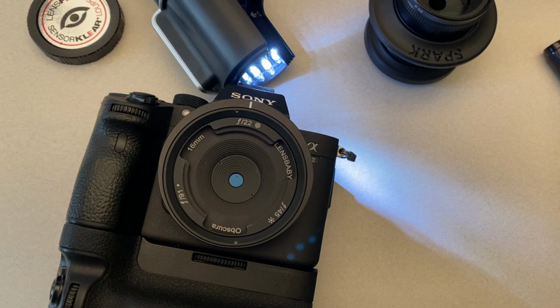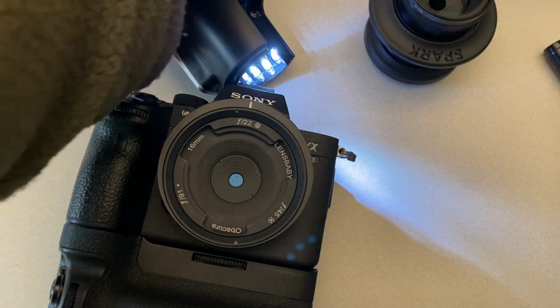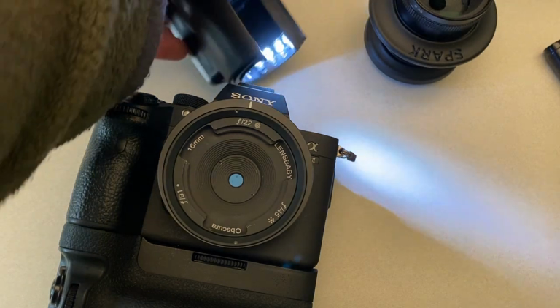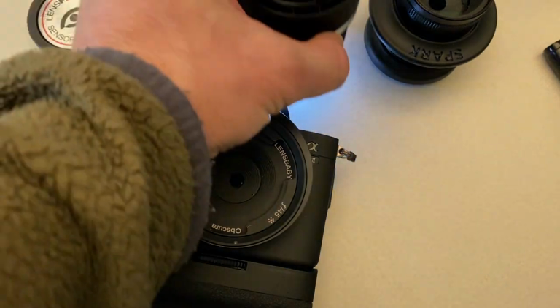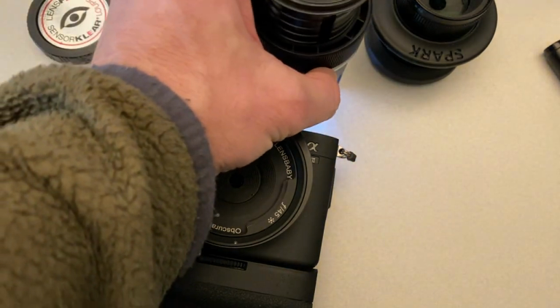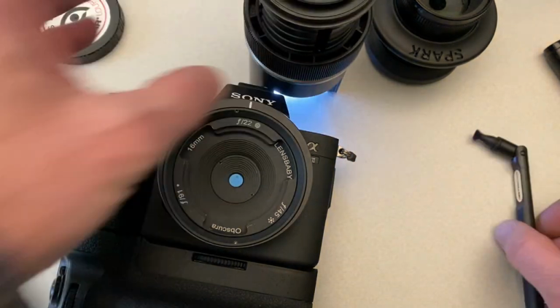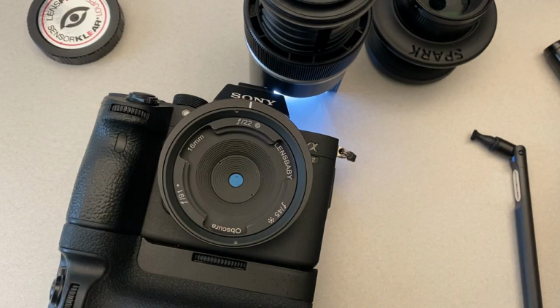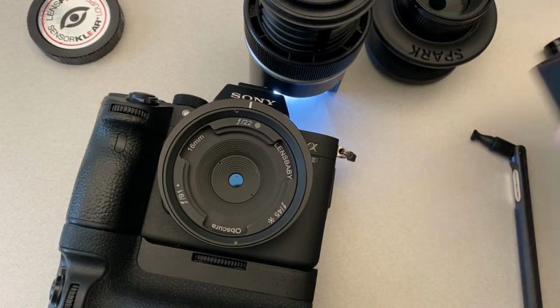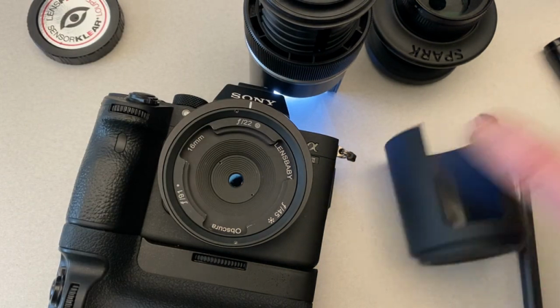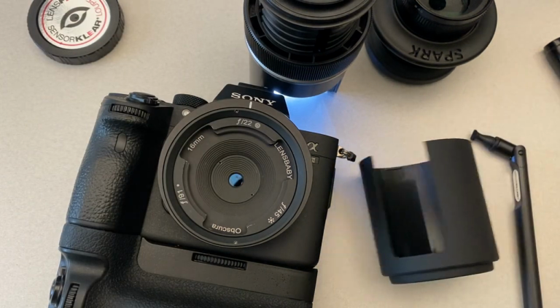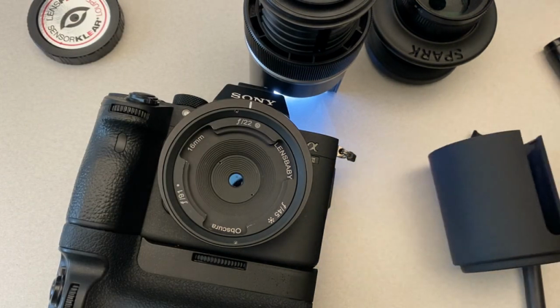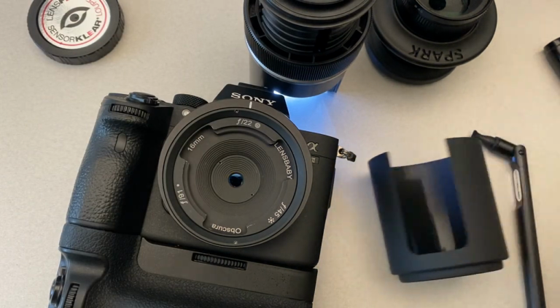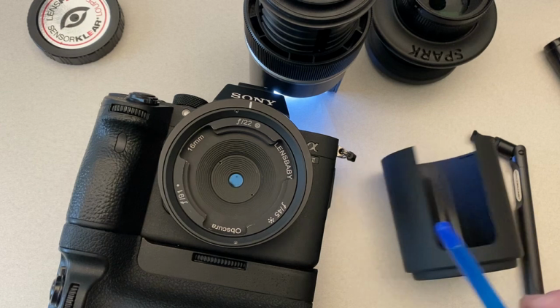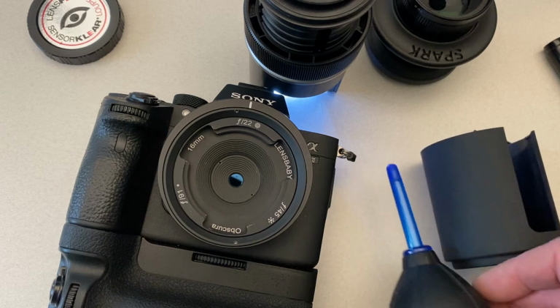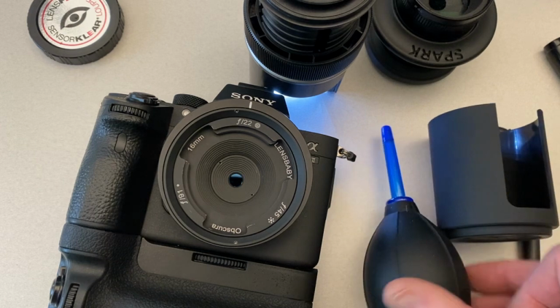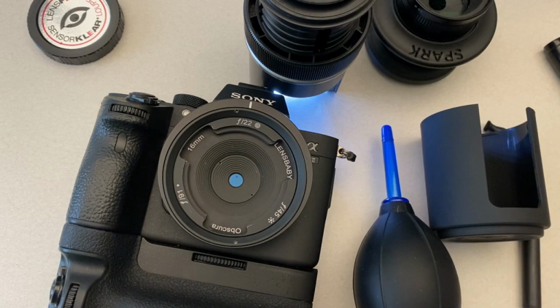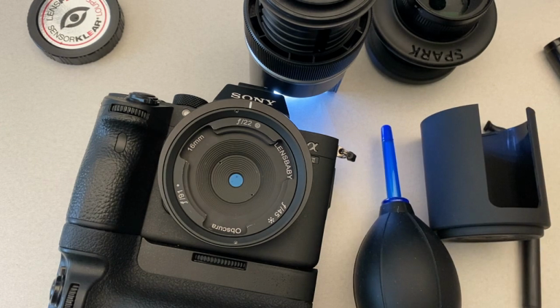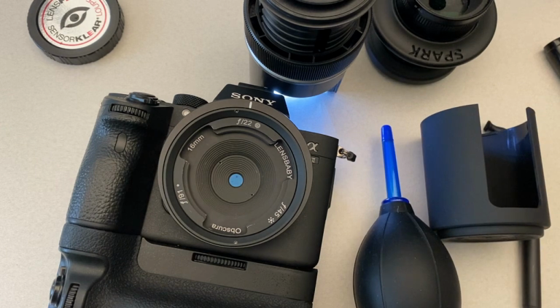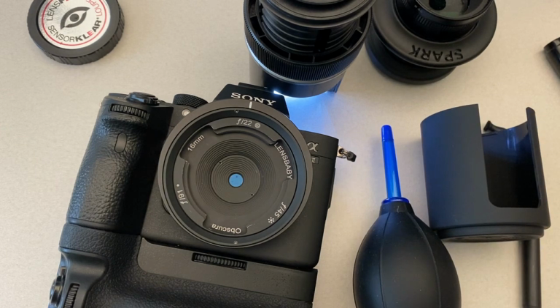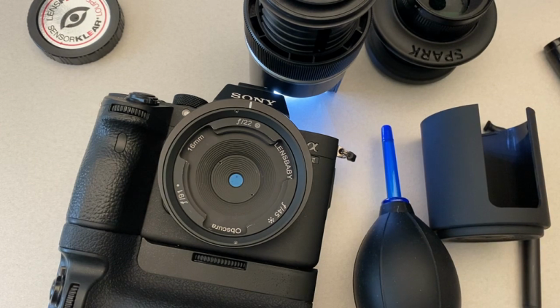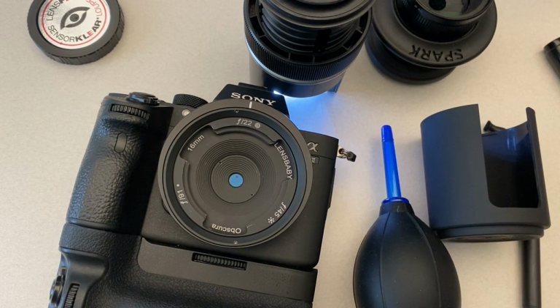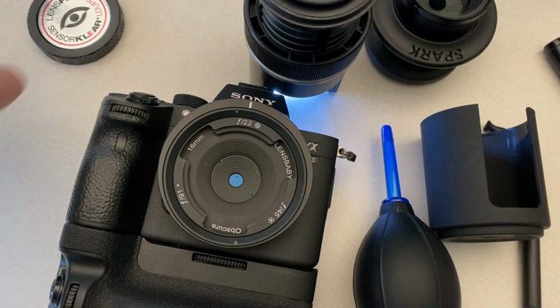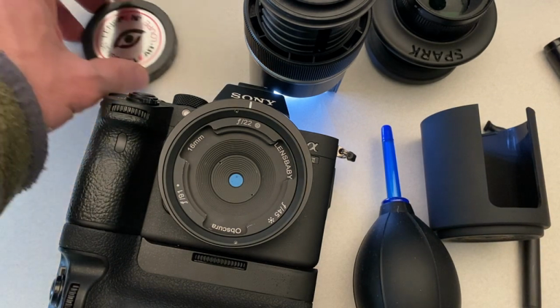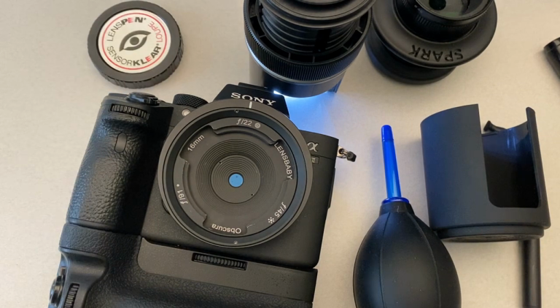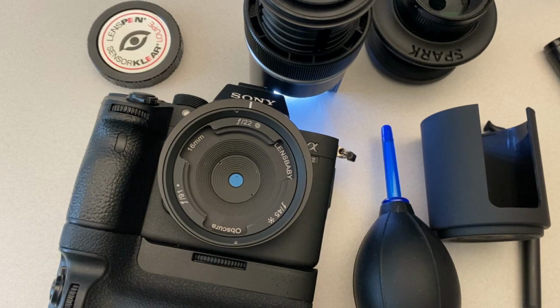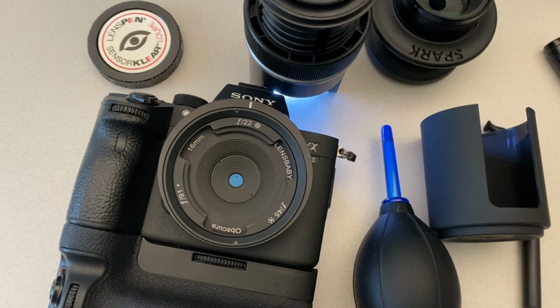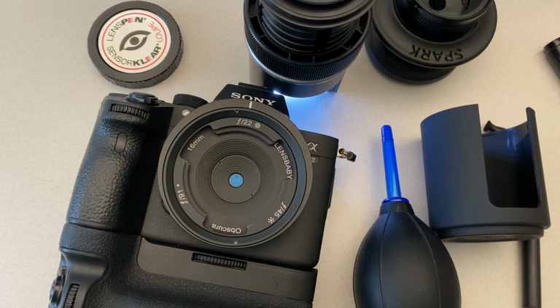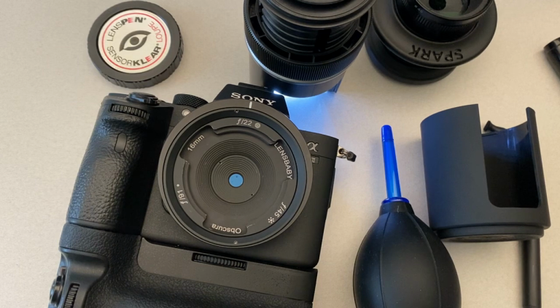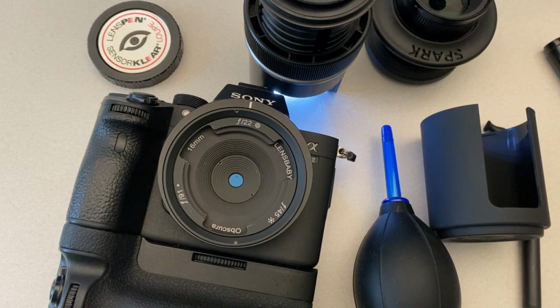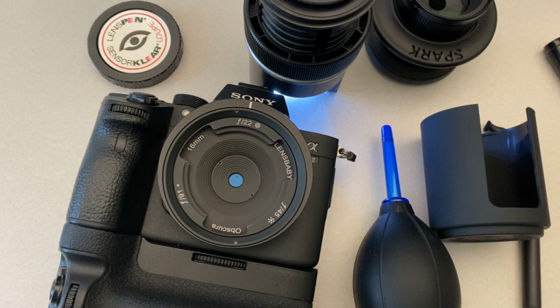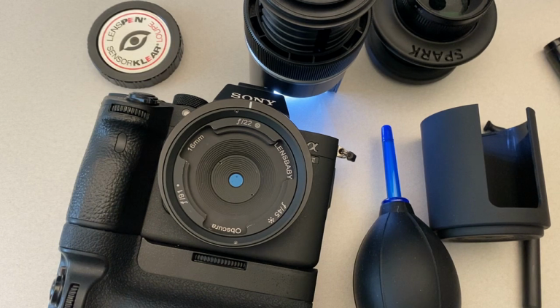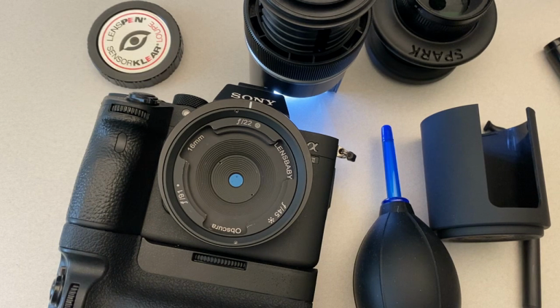This kit allows you to maintain your own sensor. You don't have to send it off to get it cleaned or go into a shop. Highly recommended, especially if you're shooting pinhole.